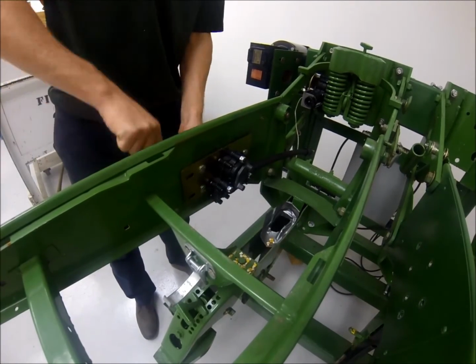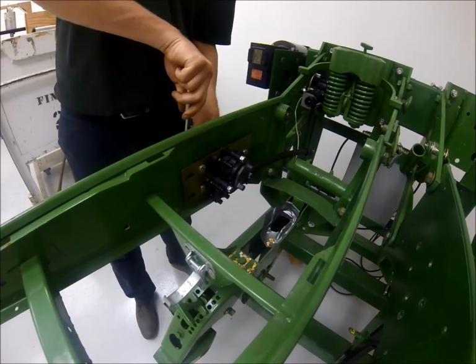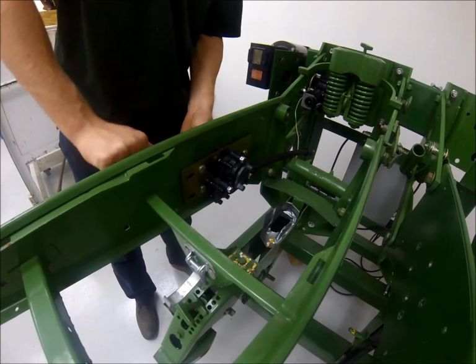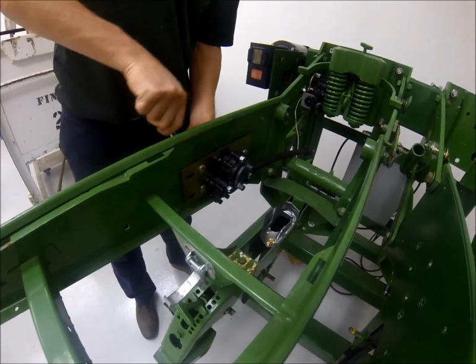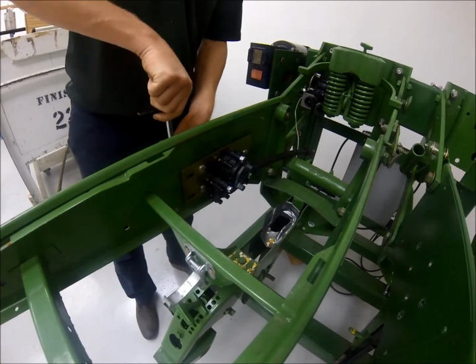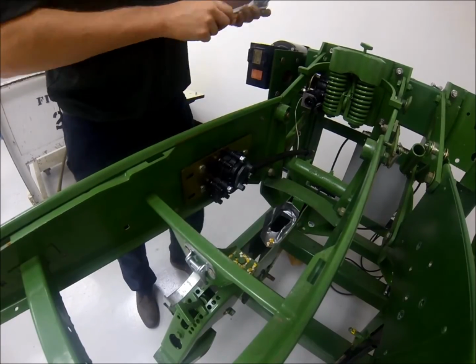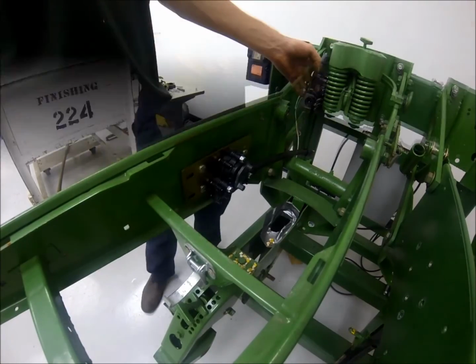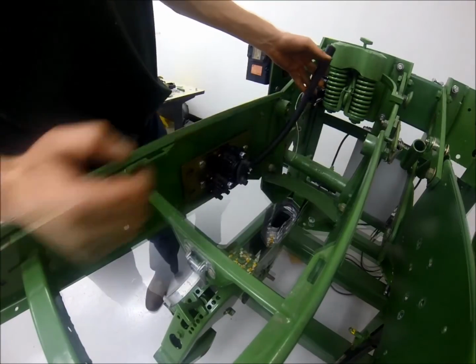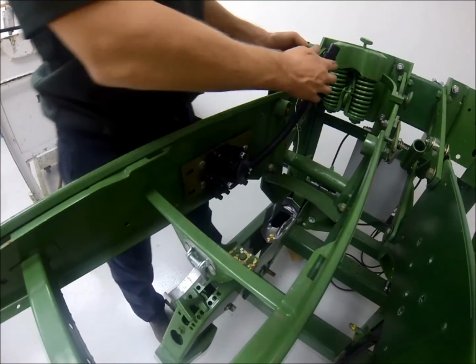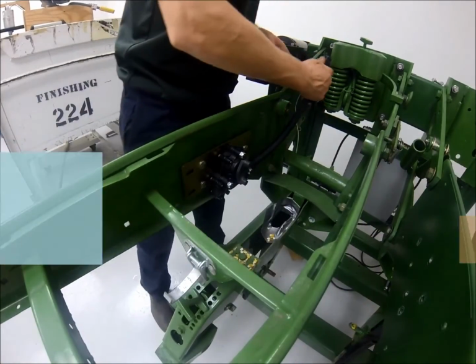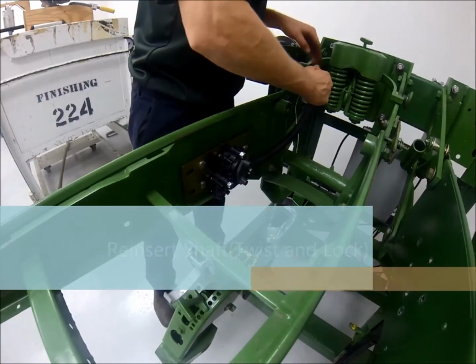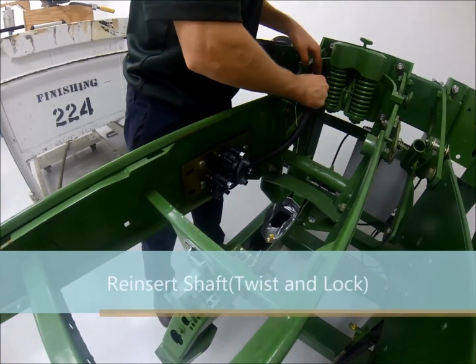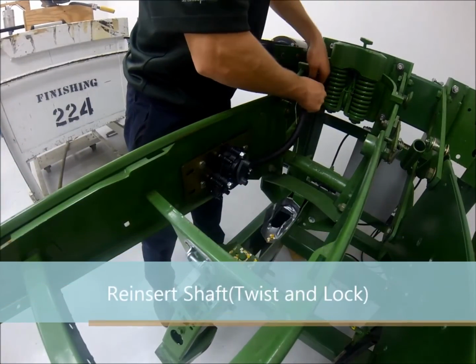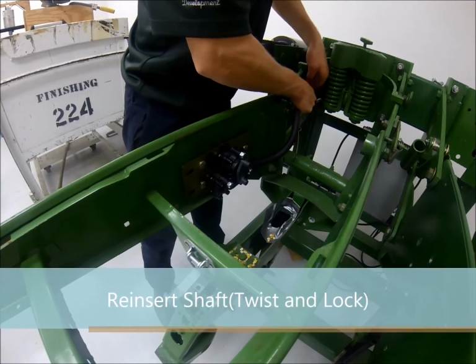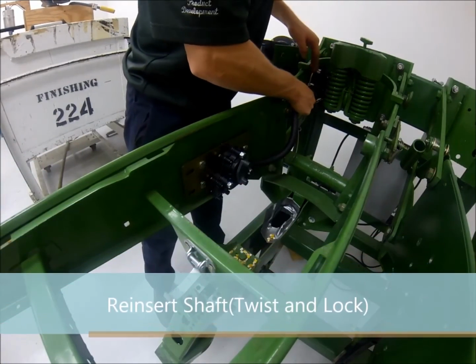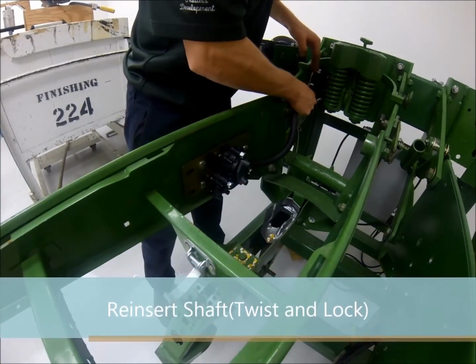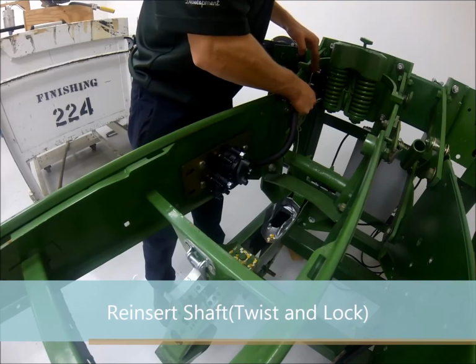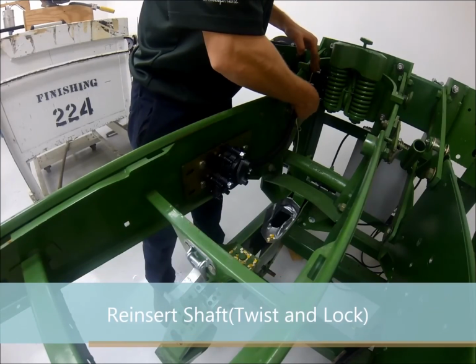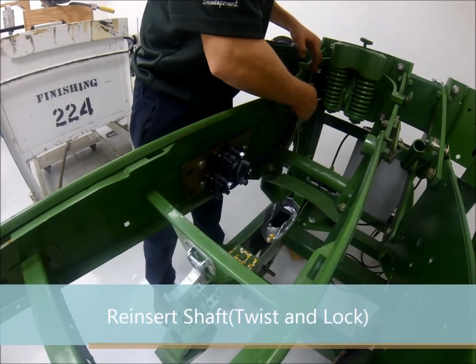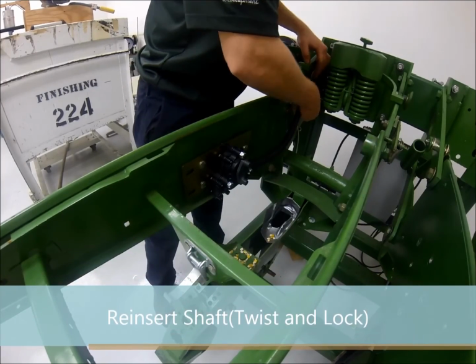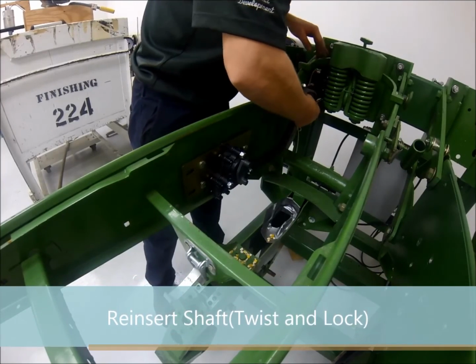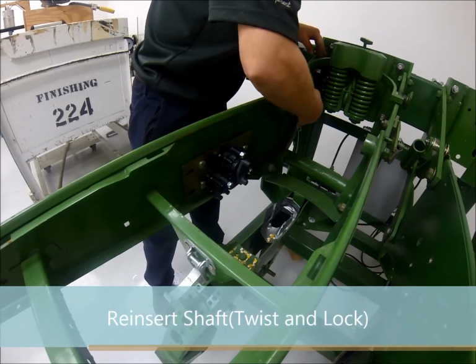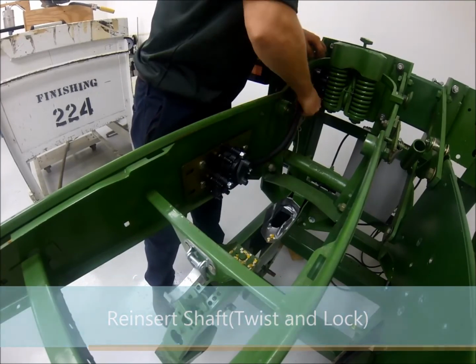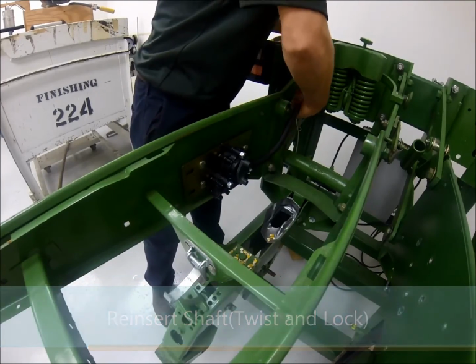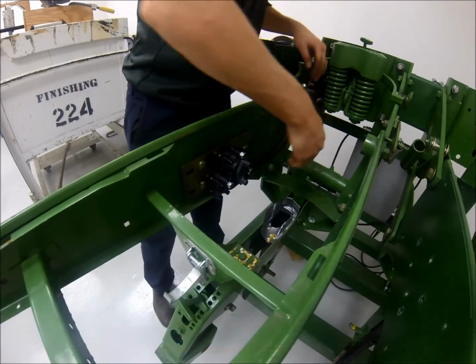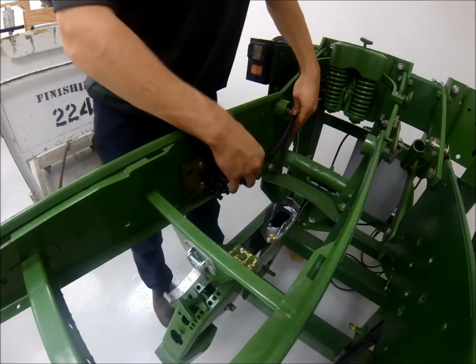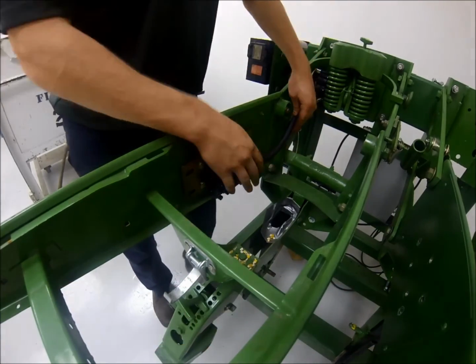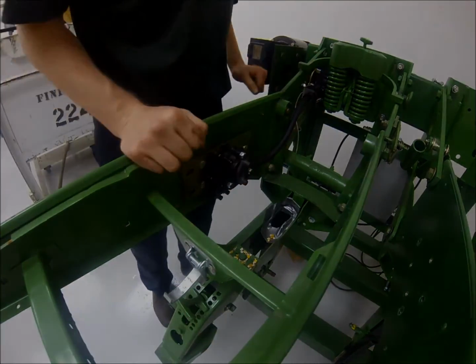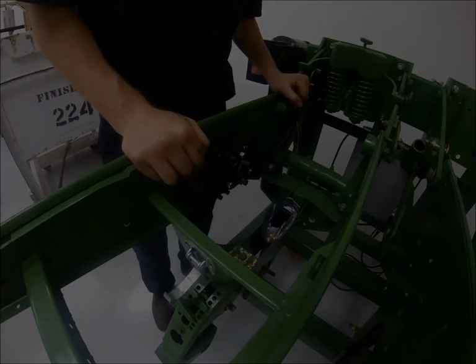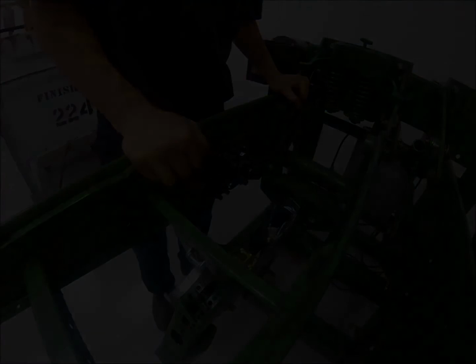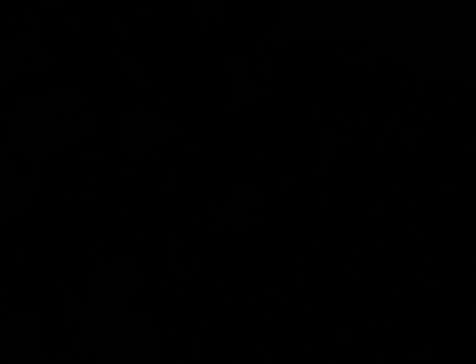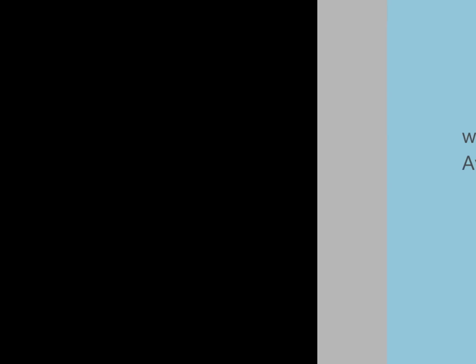After the seed meter bracket is installed, you may reinsert the shaft into the hex bar gearbox, twist and lock, and the system is installed. Thank you for considering the FlexSeeder system and watching this video. Visit FlexSeeder.com for more information.